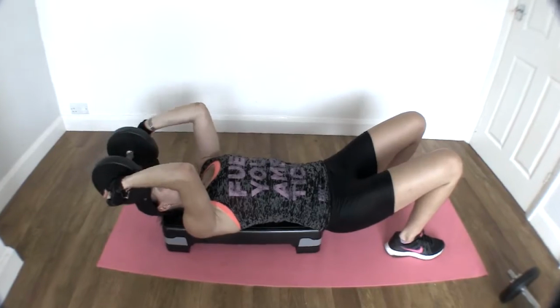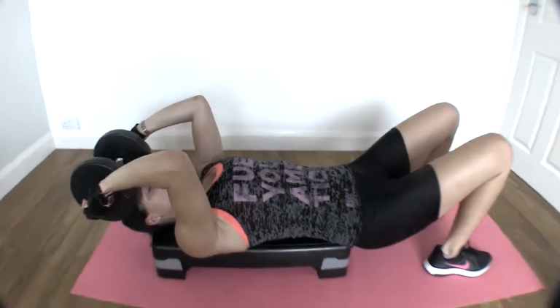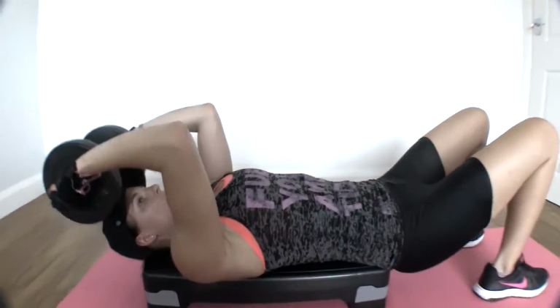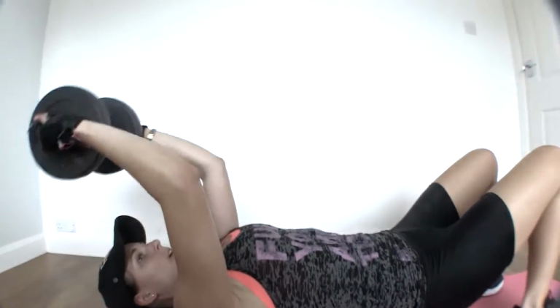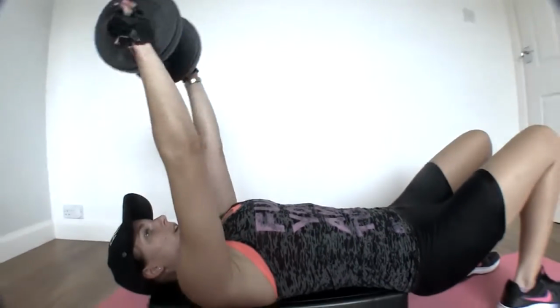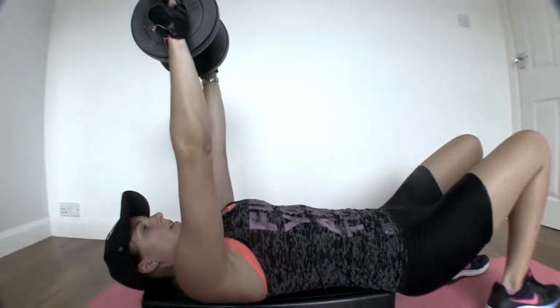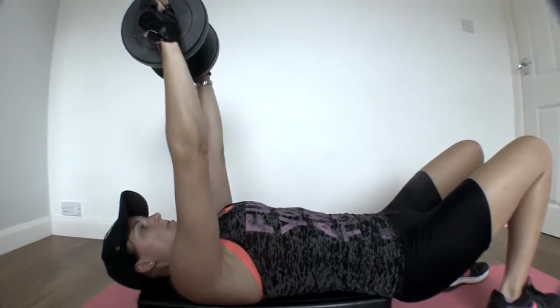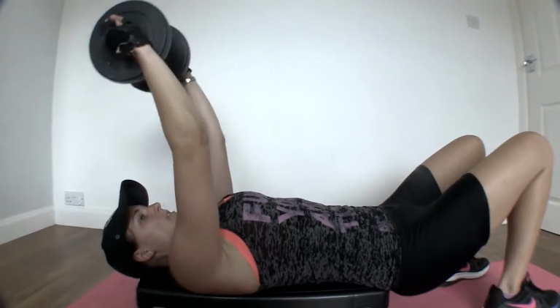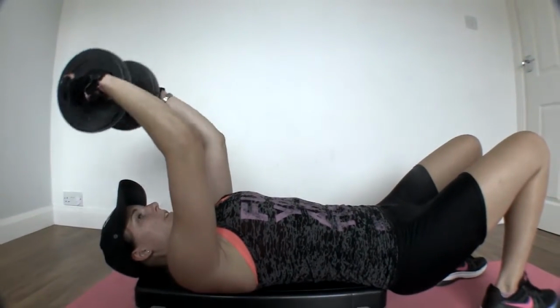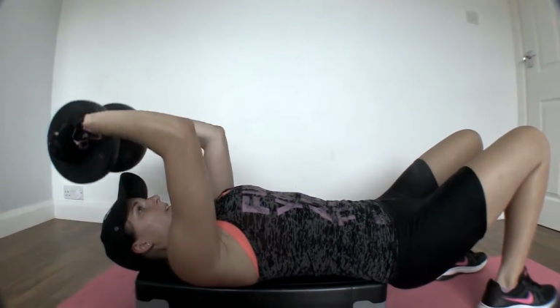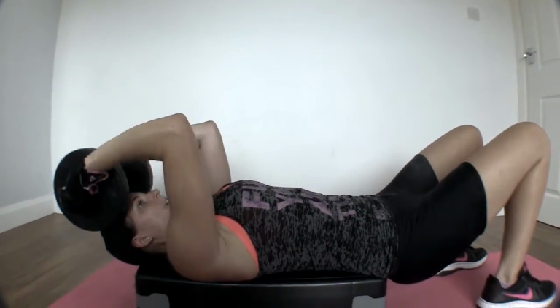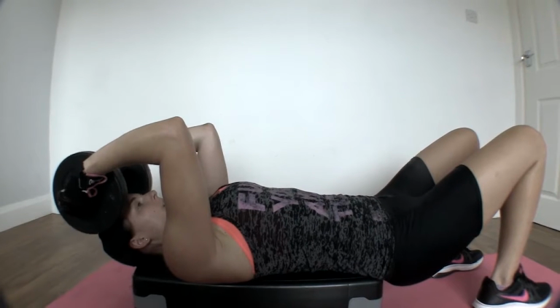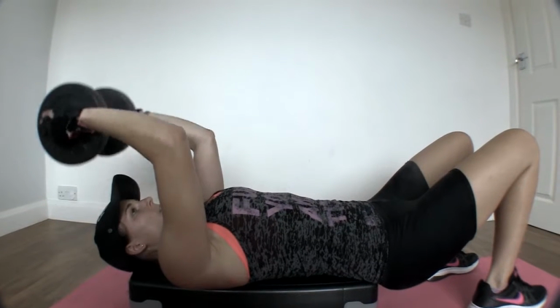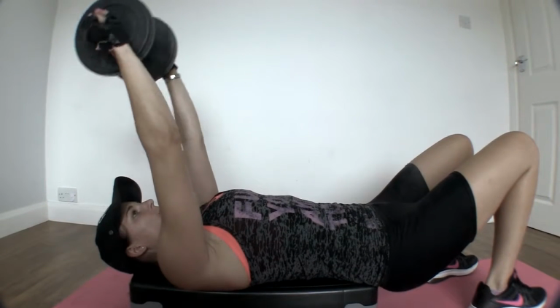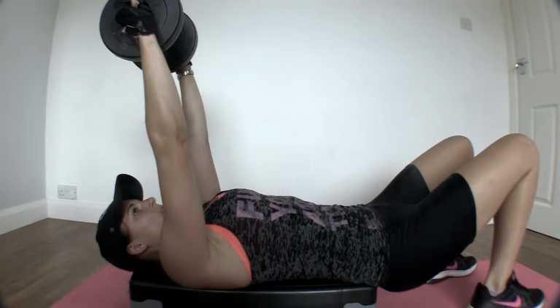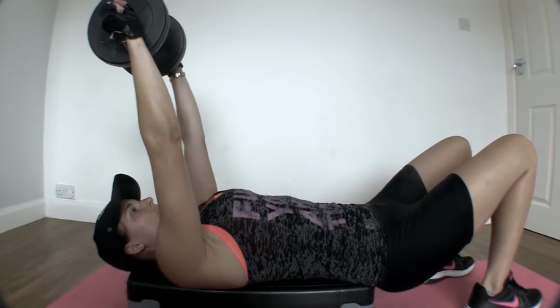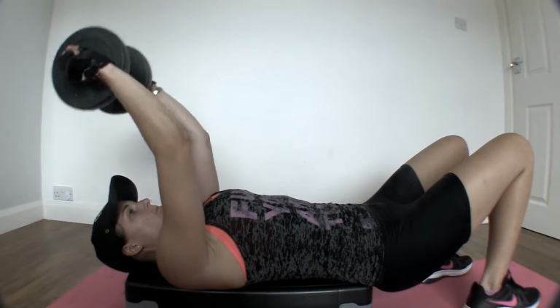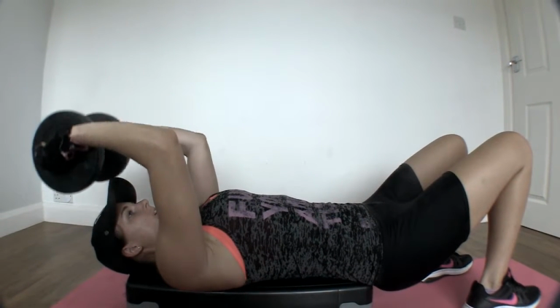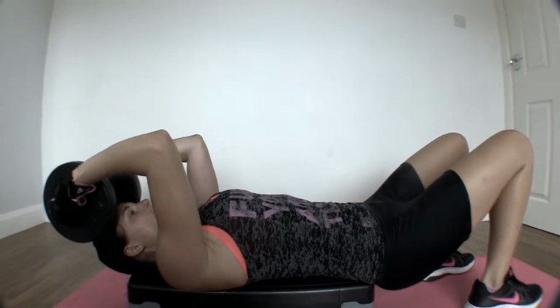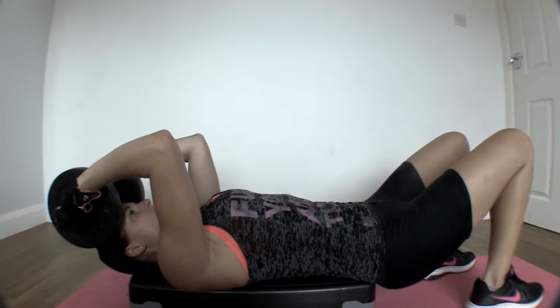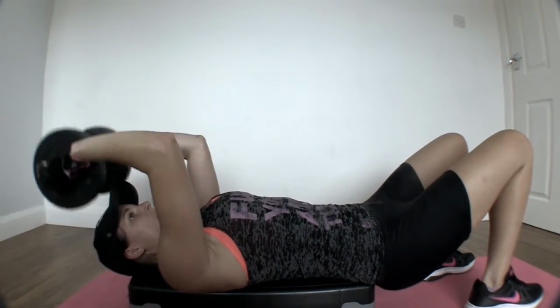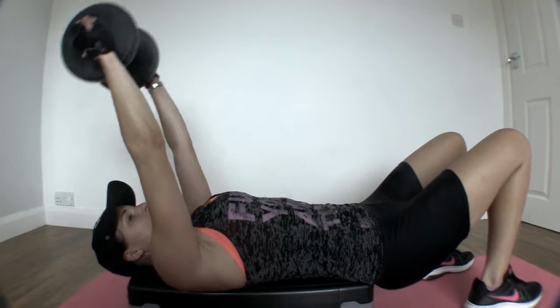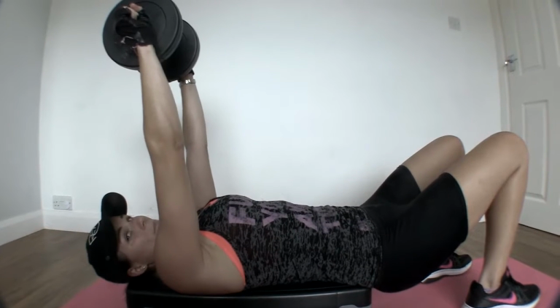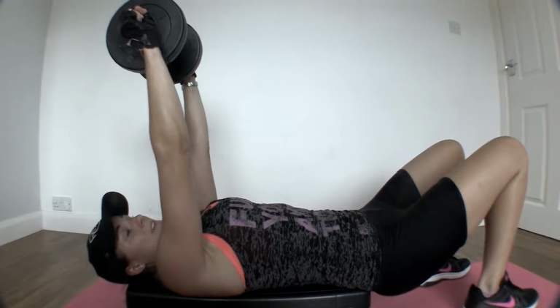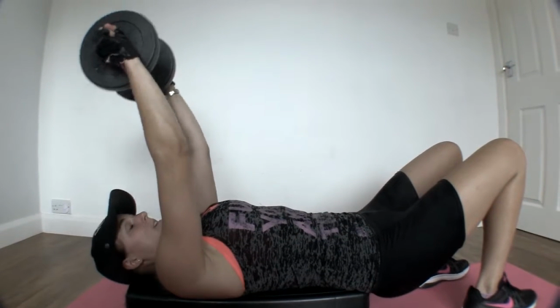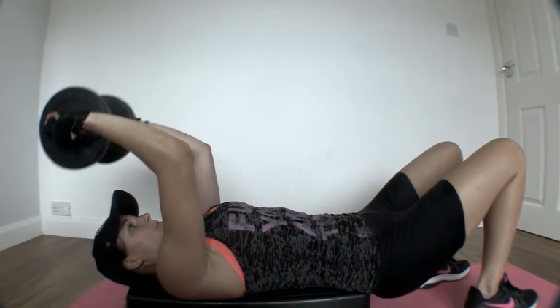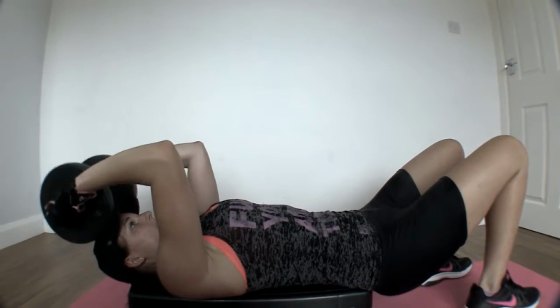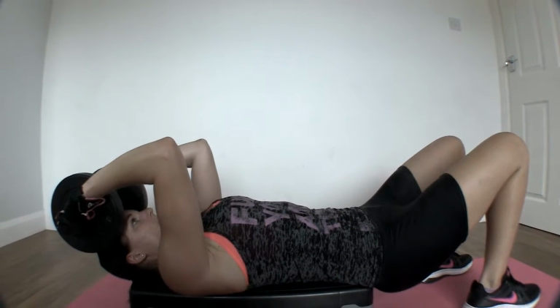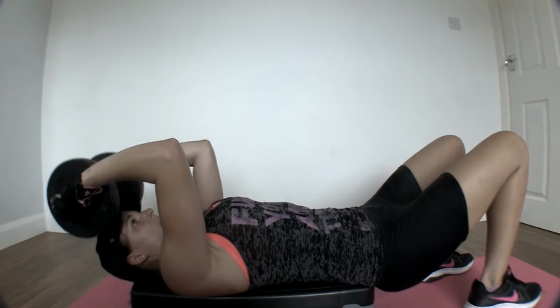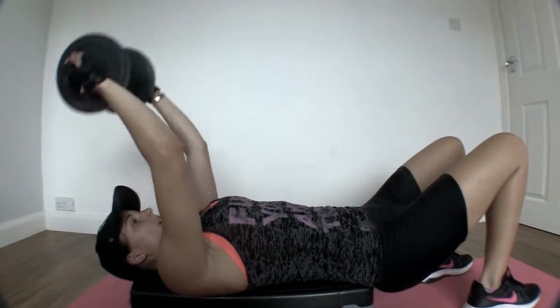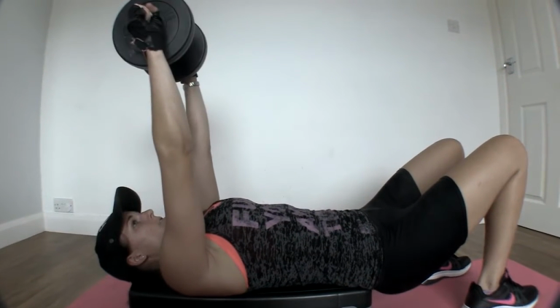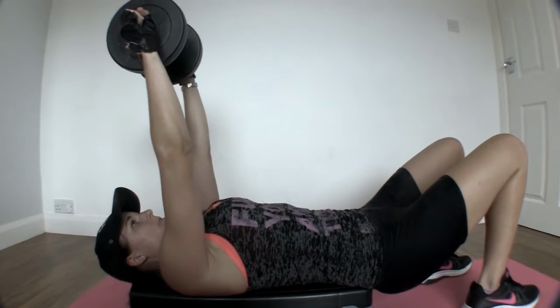See how I'm only moving at my elbows — I'm not moving any other part of my arm. I'm isolating my tricep muscle and forcing it to work.